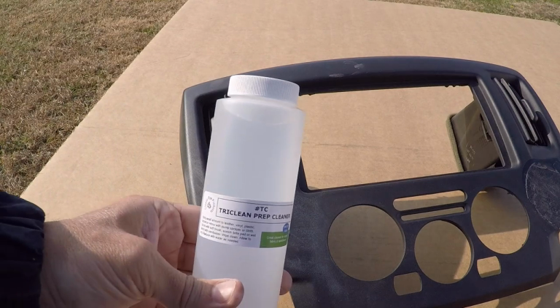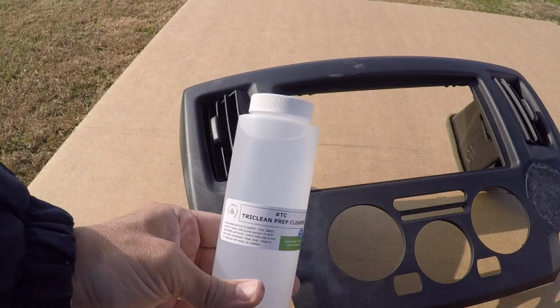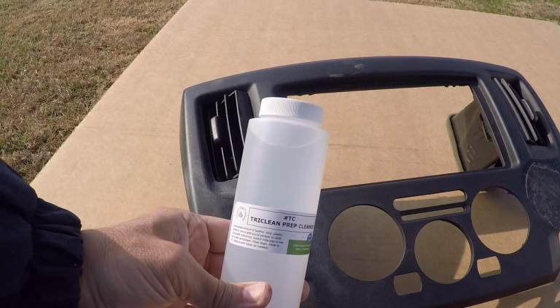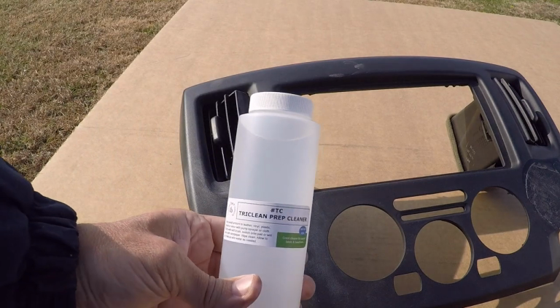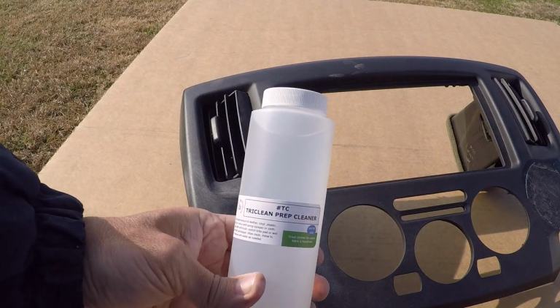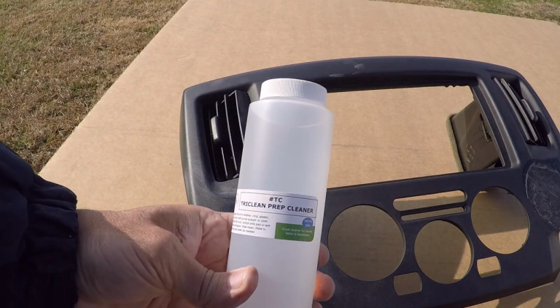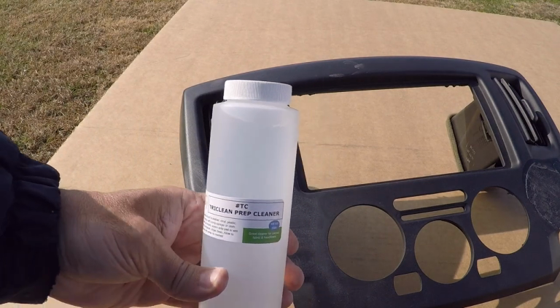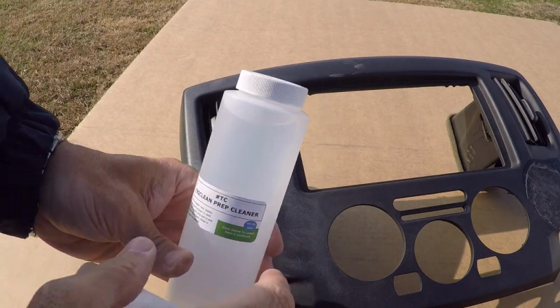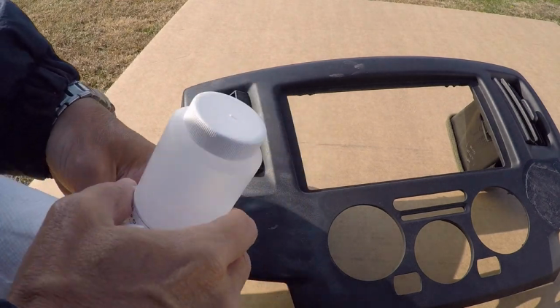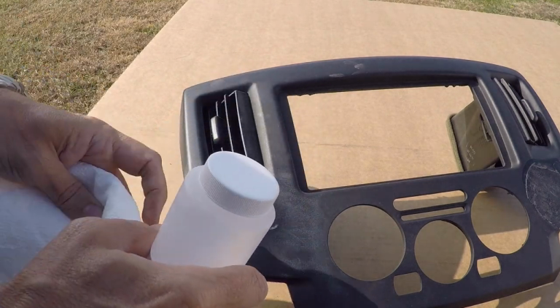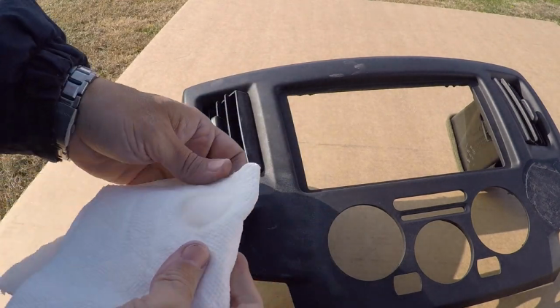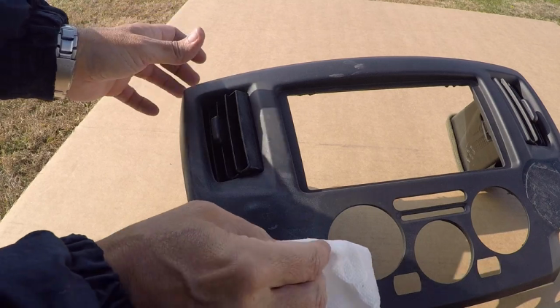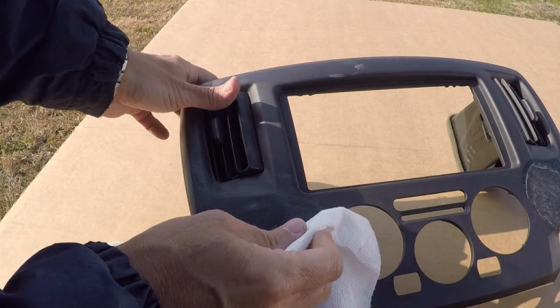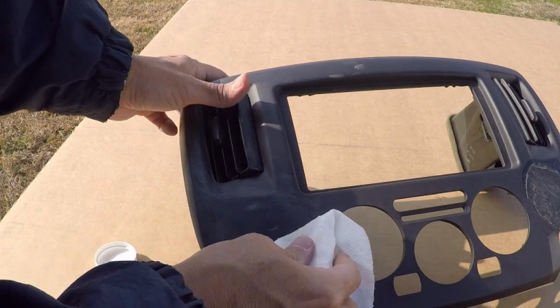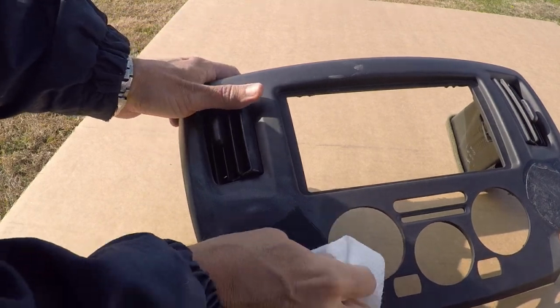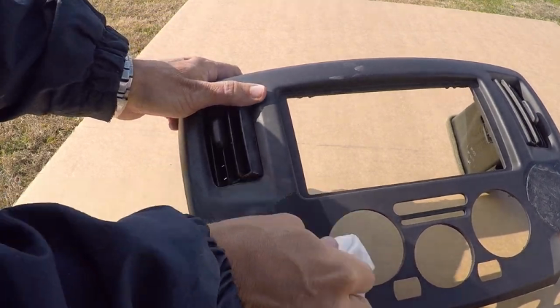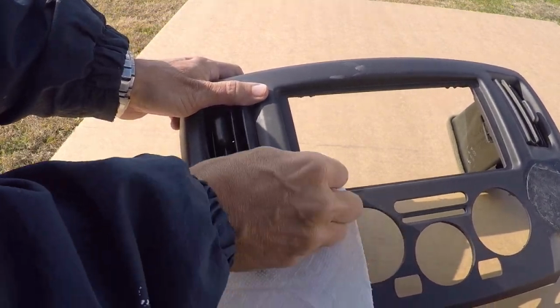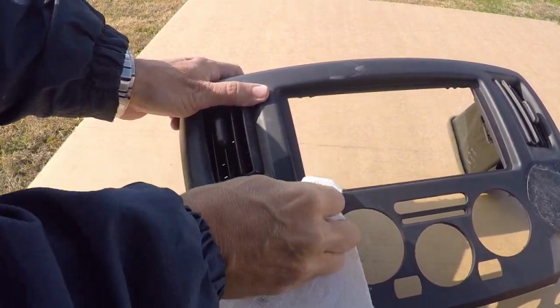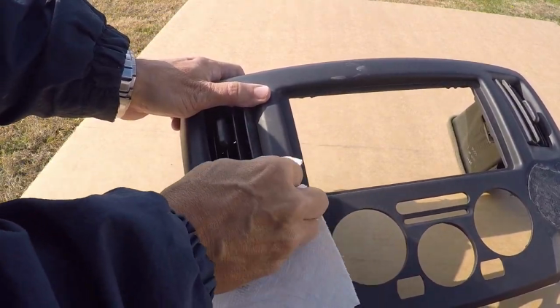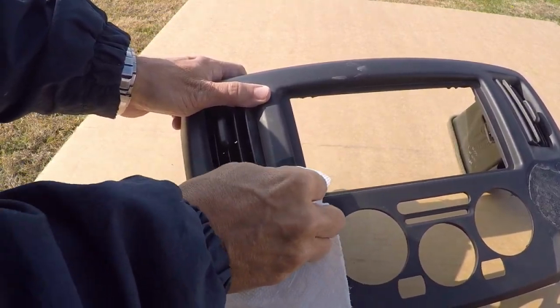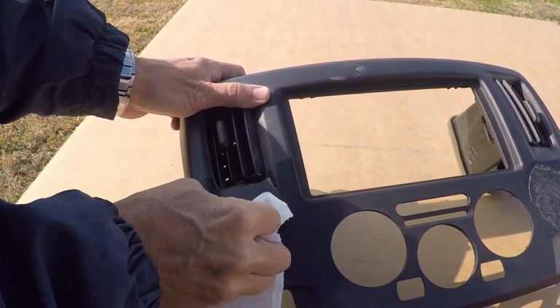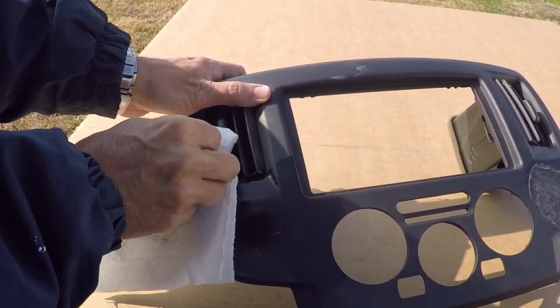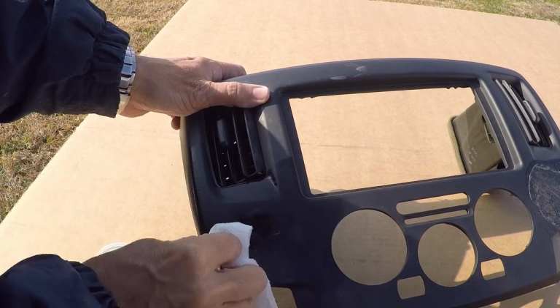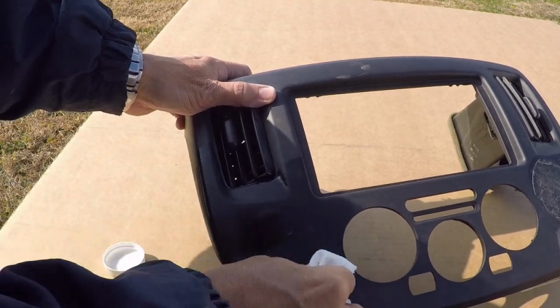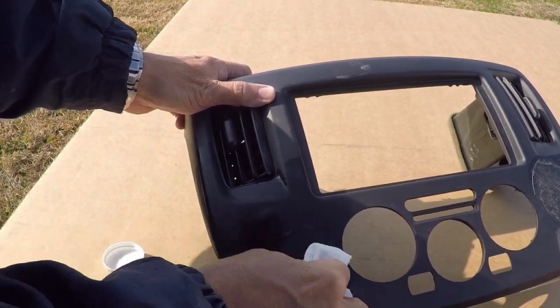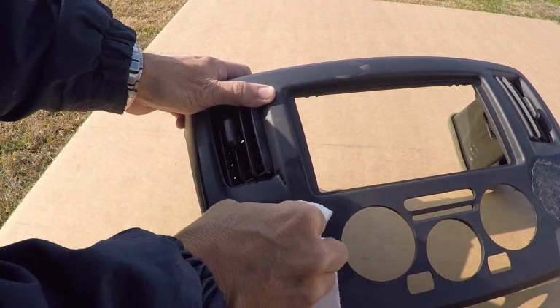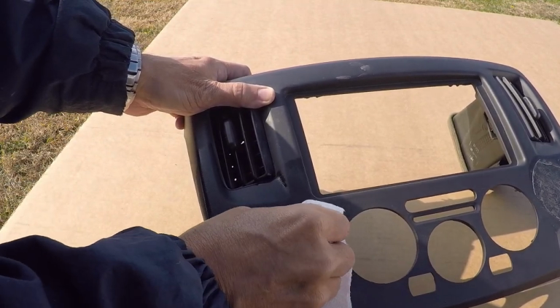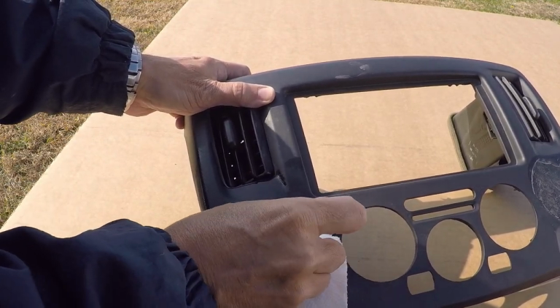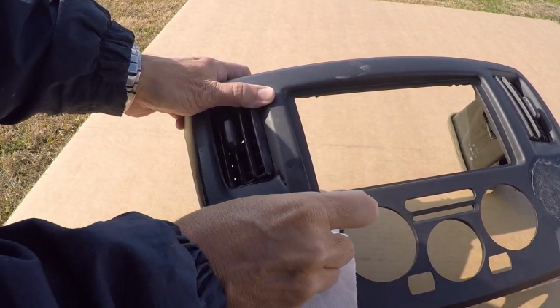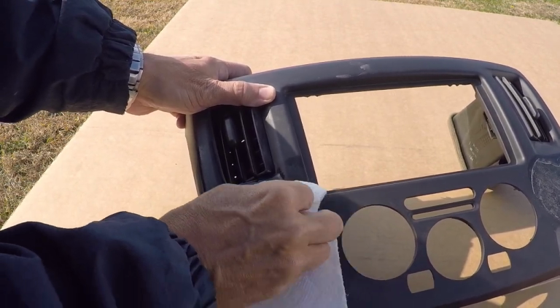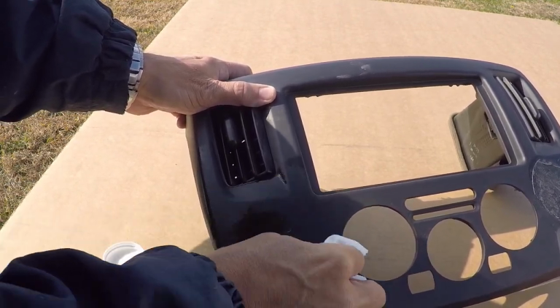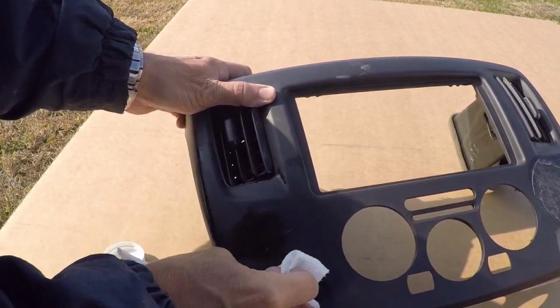The key to any successful repair is proper cleaning prior to every step of the process. So before we fill the divot, we will use our TriClean prep cleaner to thoroughly clean the area around the repair, including down inside the divot.